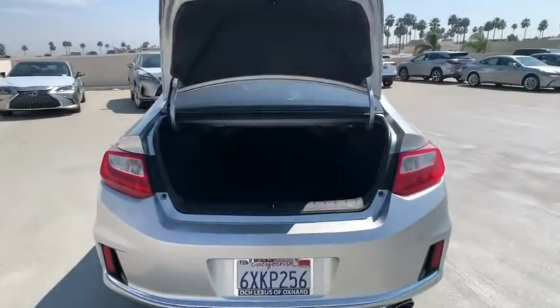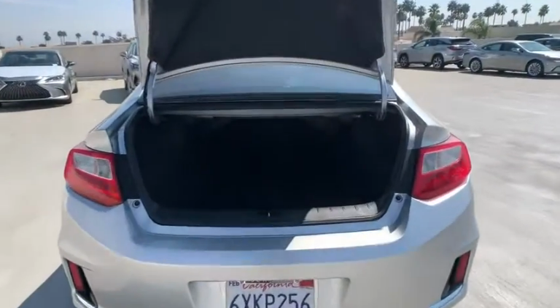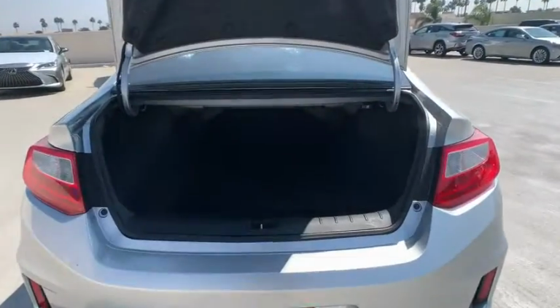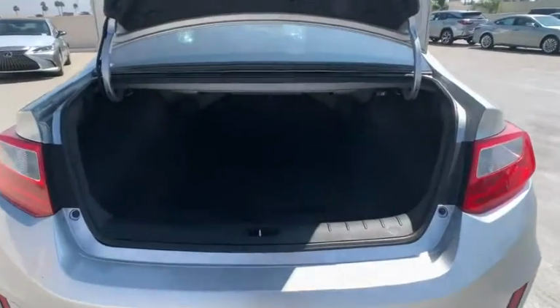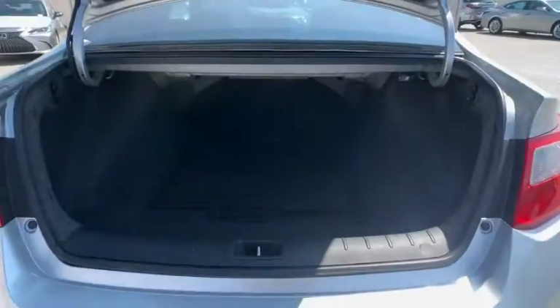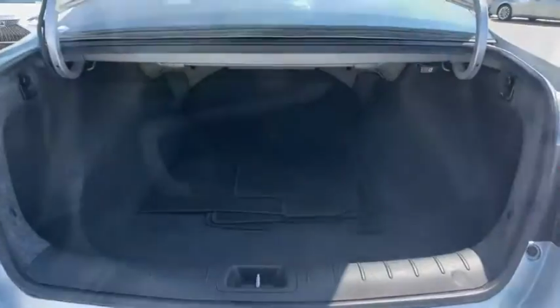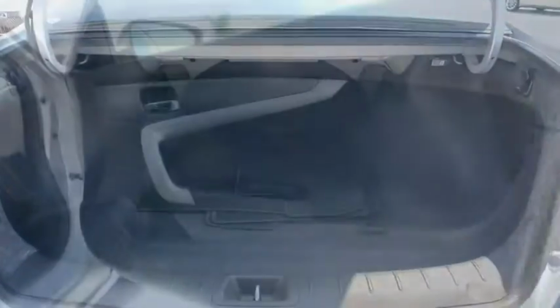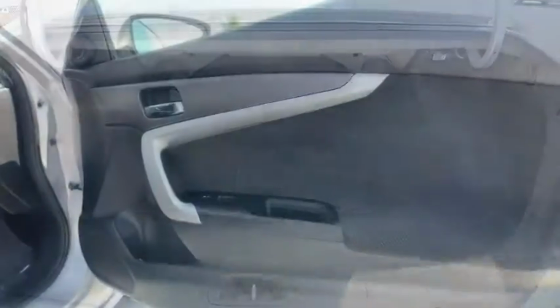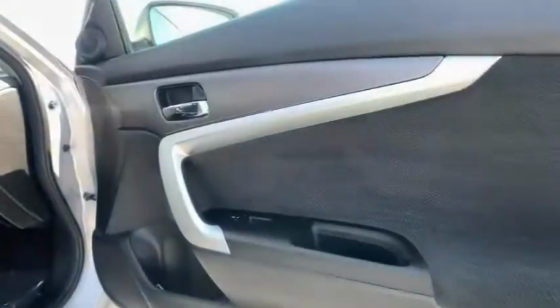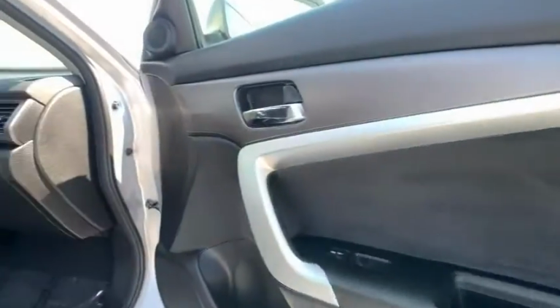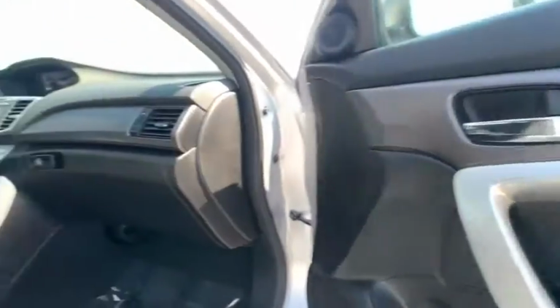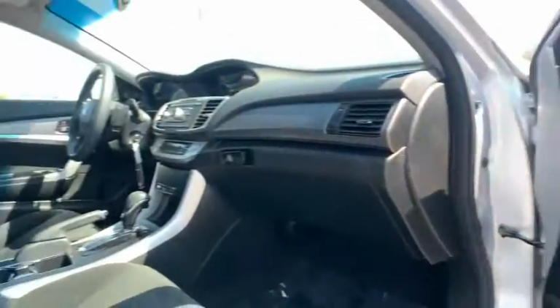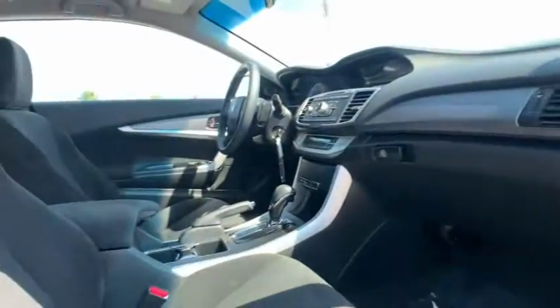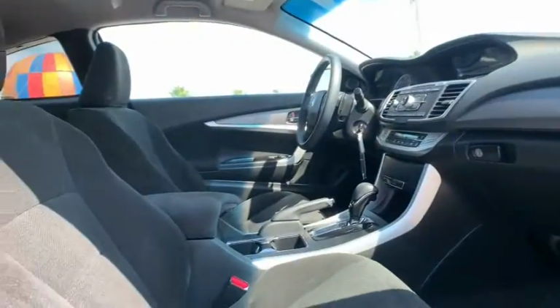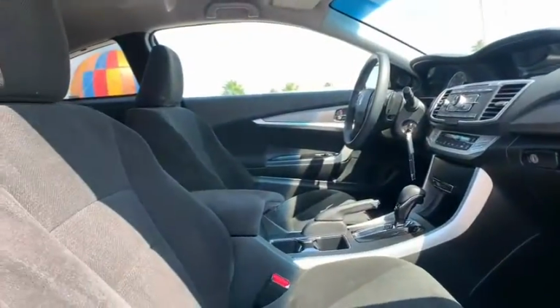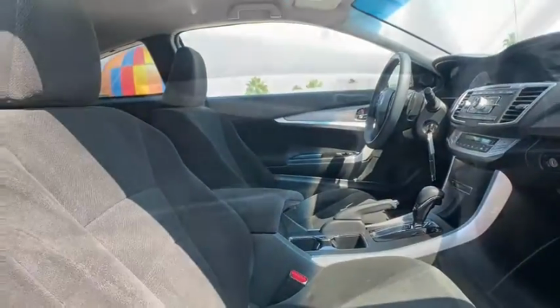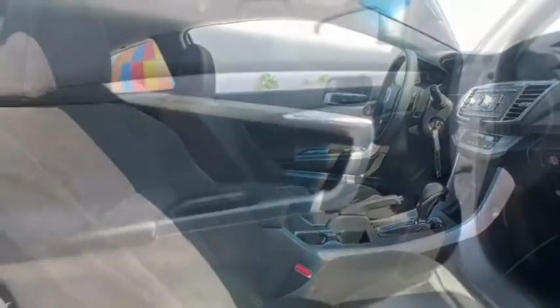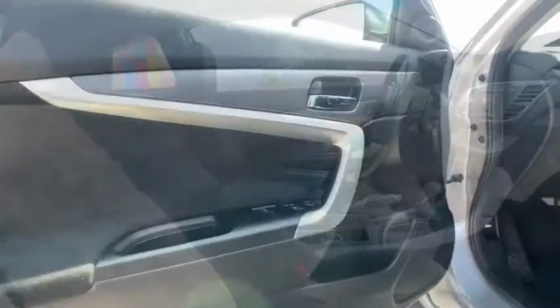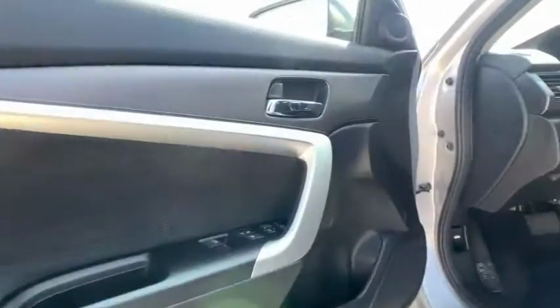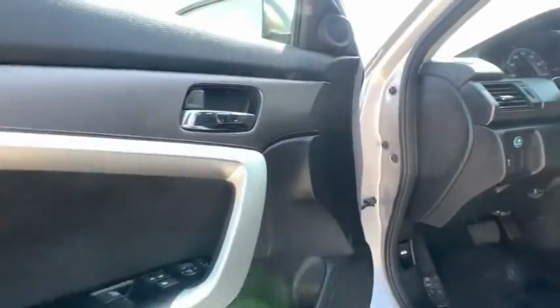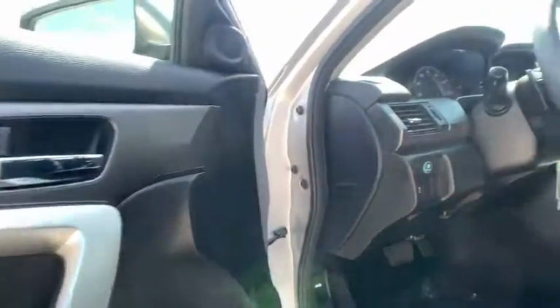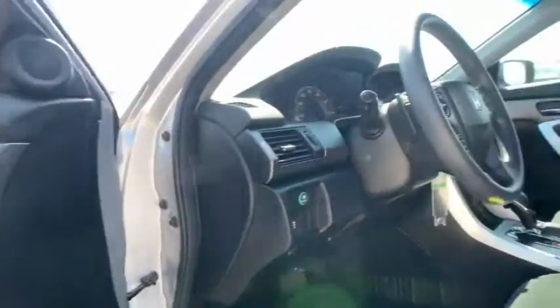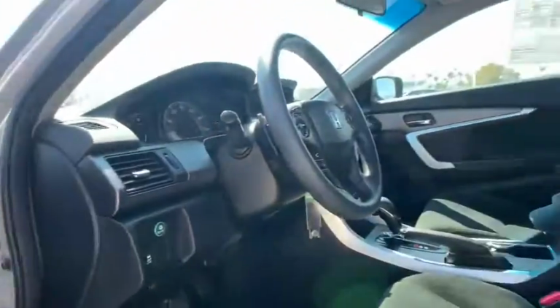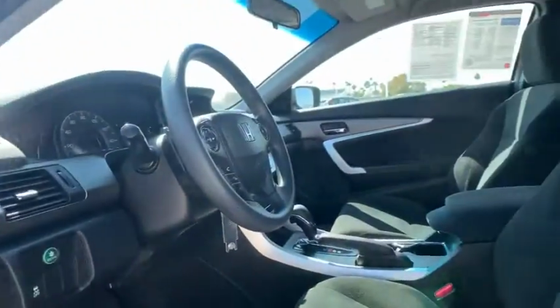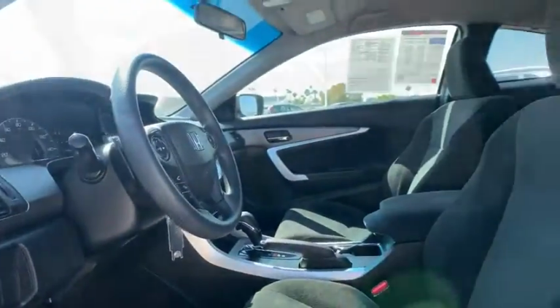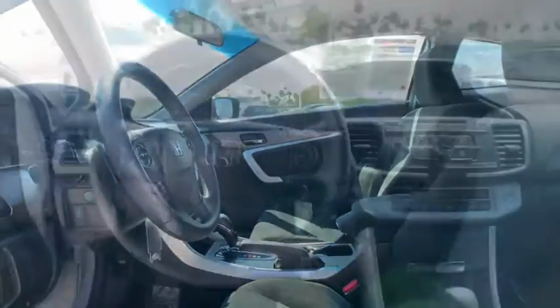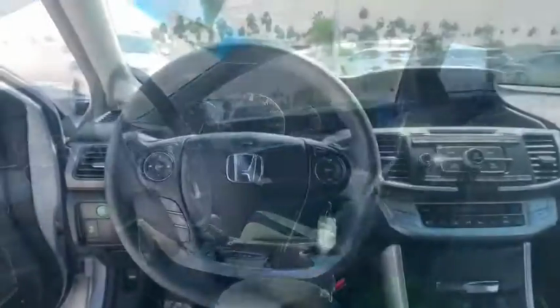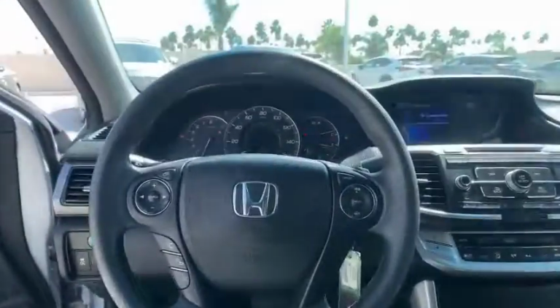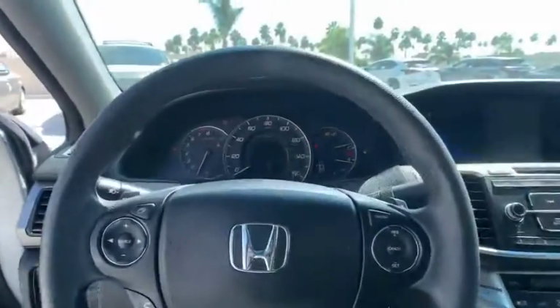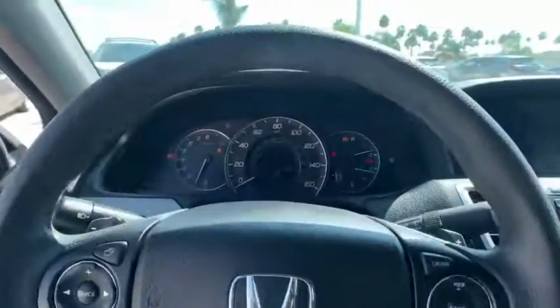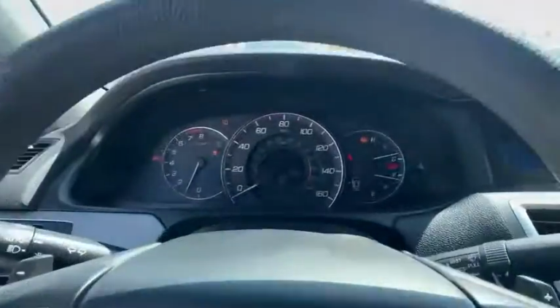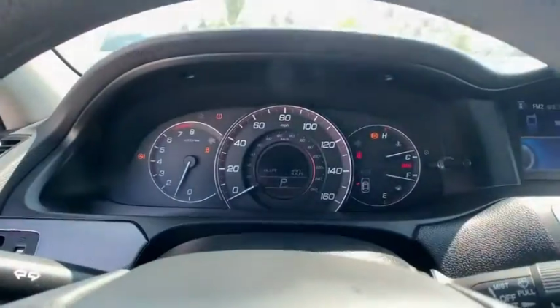Tachometer, overhead console, remote keyless entry, panic alarm, brake assist, front bucket seats, cloth seat trim, driver vanity mirror, front reading lamps.